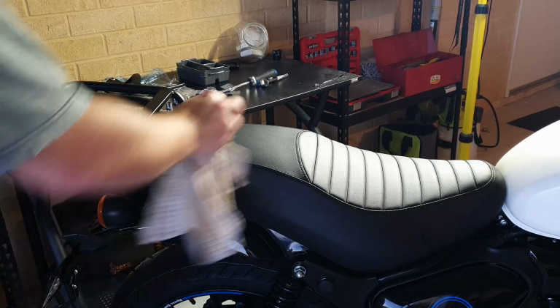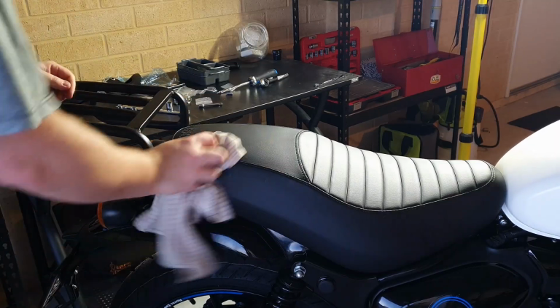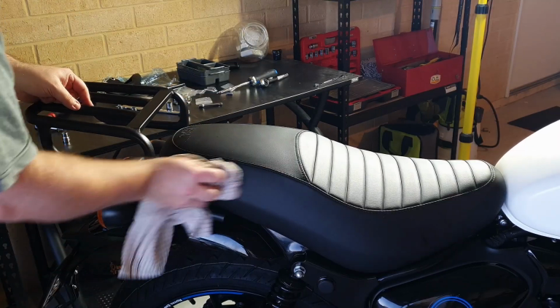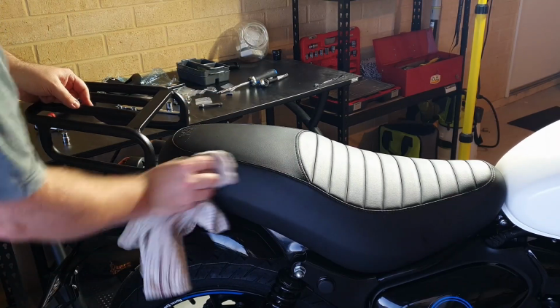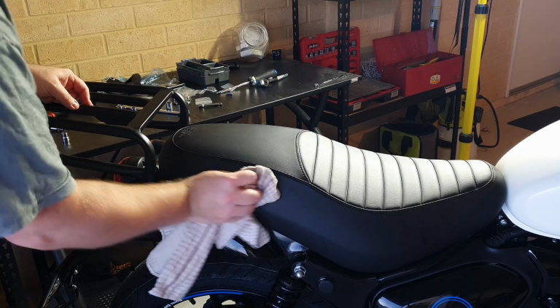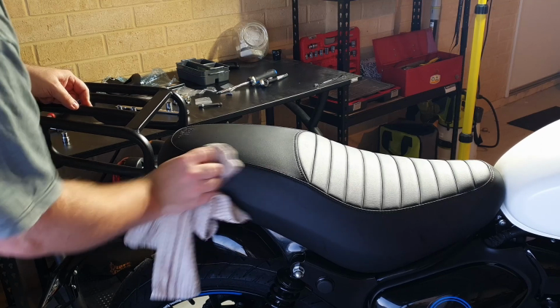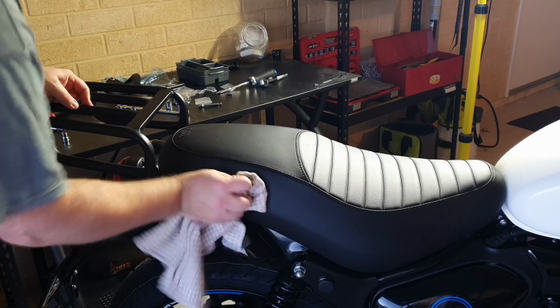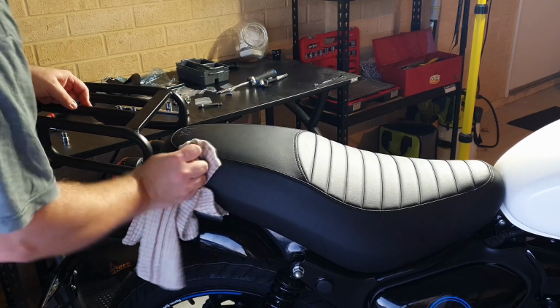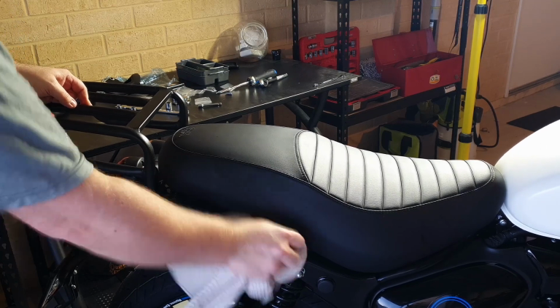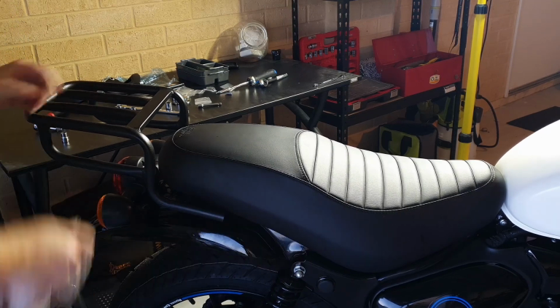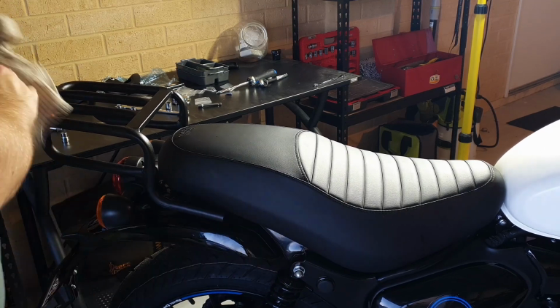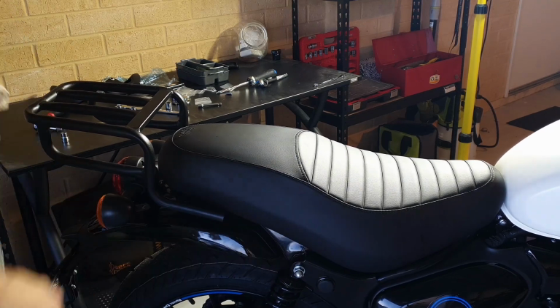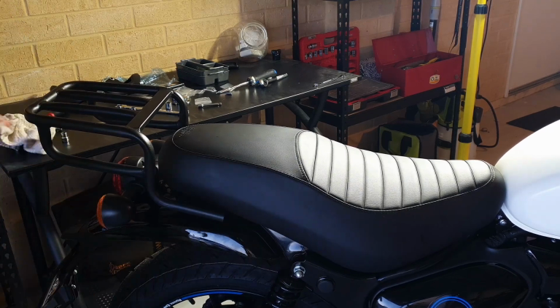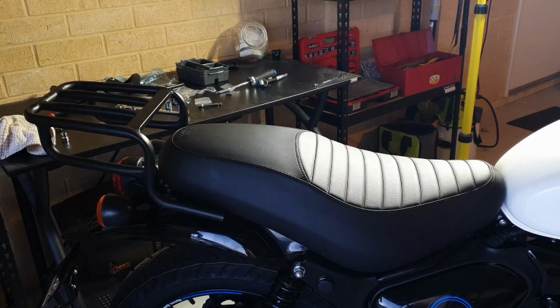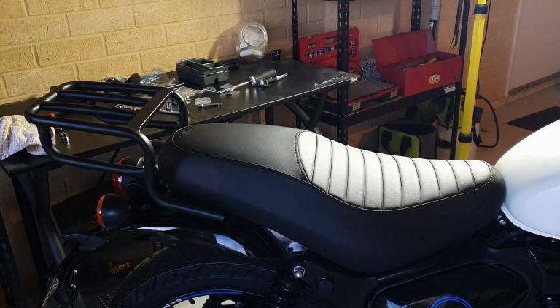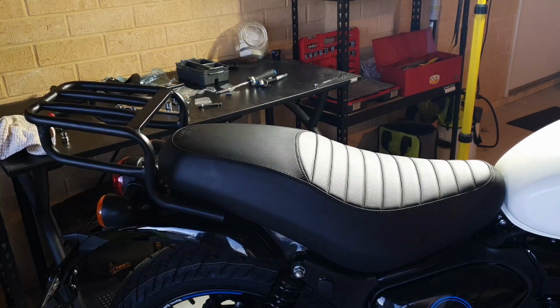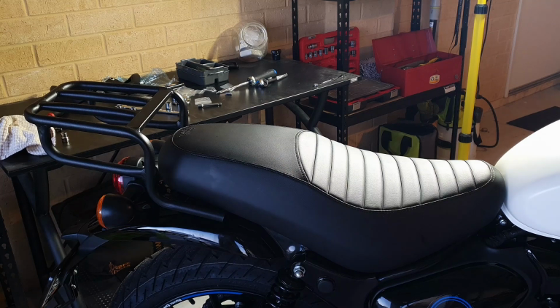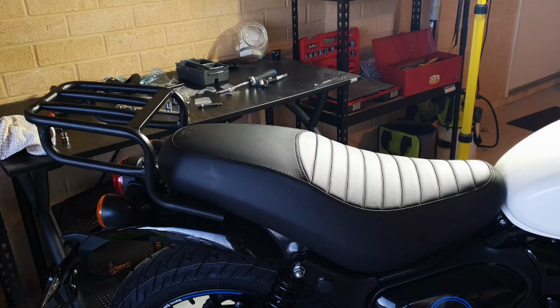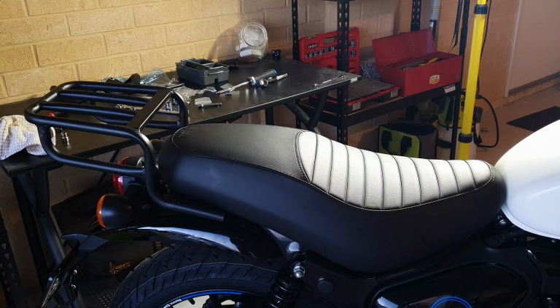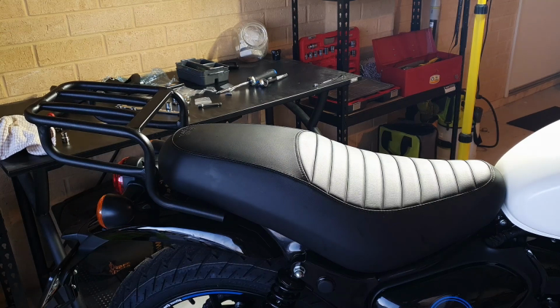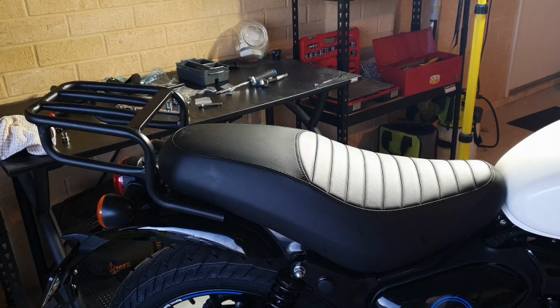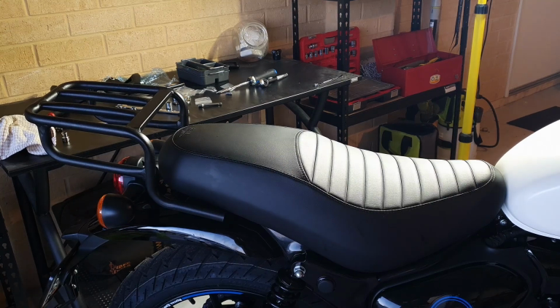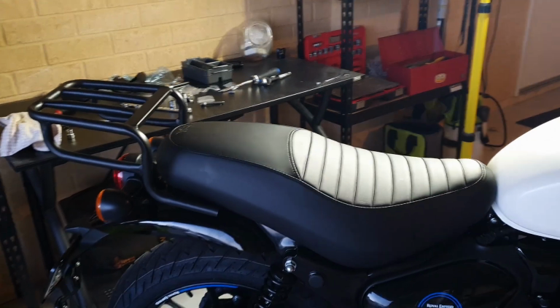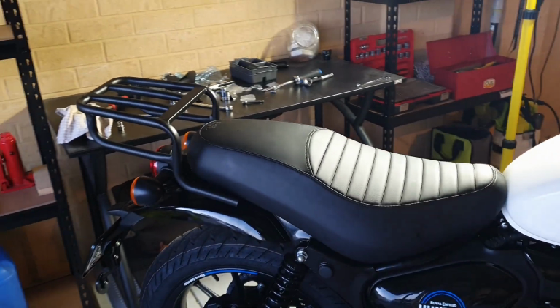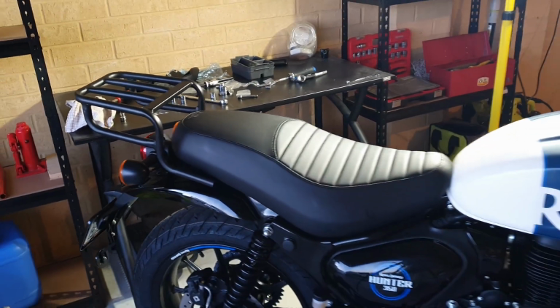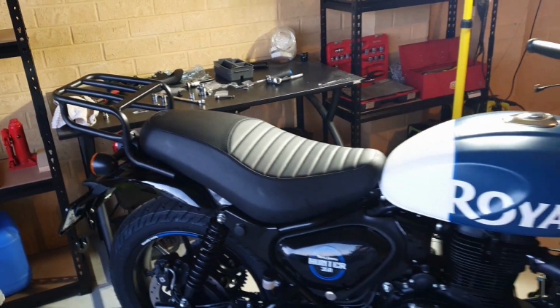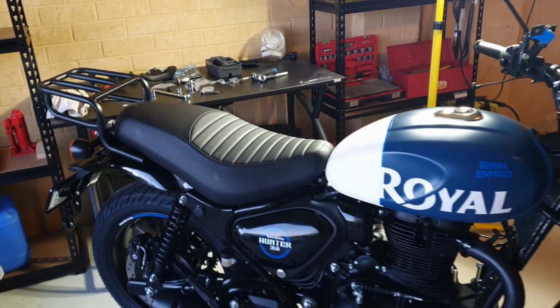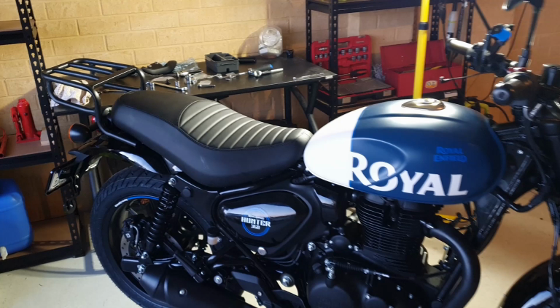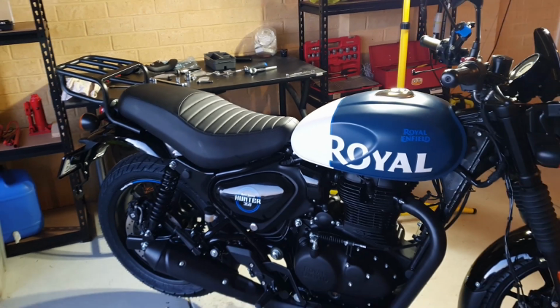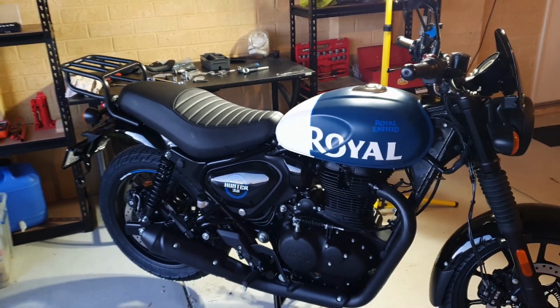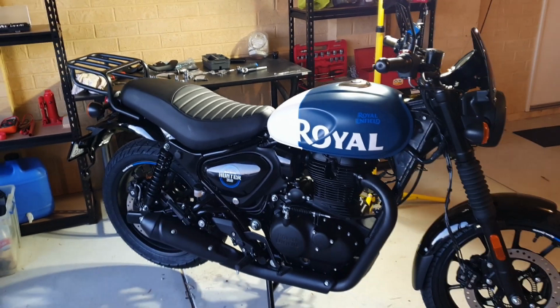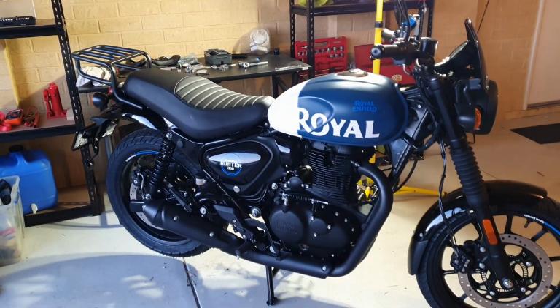Wipe off any excess grease or grime you got on your seat while you were doing this process. And that's it — that's pretty much the whole thing. Just got to put the side panel back on as well. And that's our luggage rack, very quick and easy. I did this in about 15 minutes.